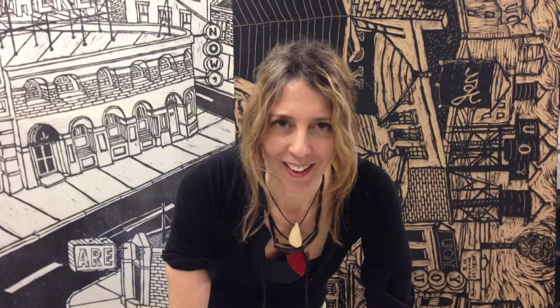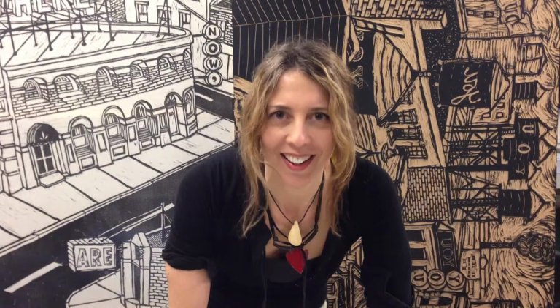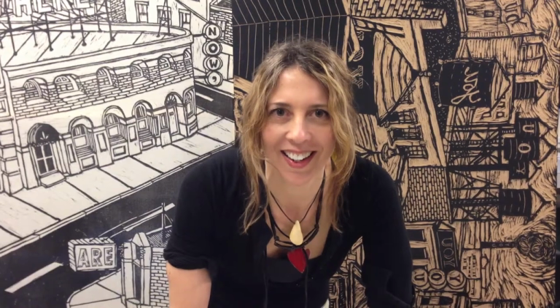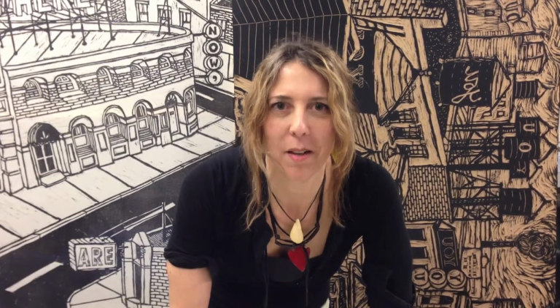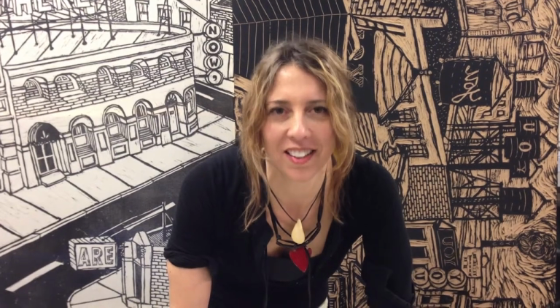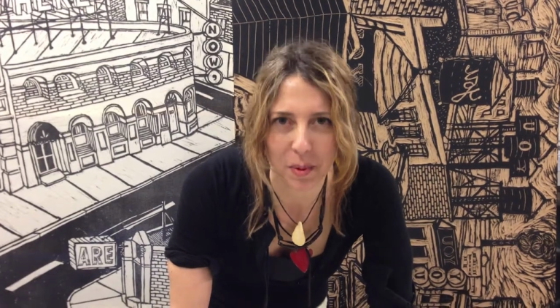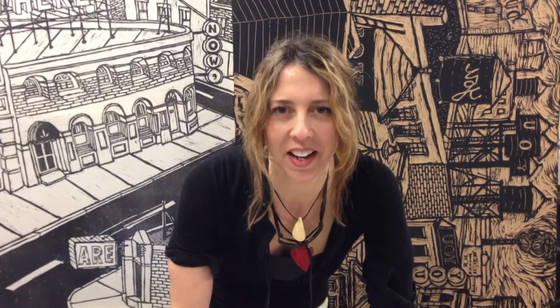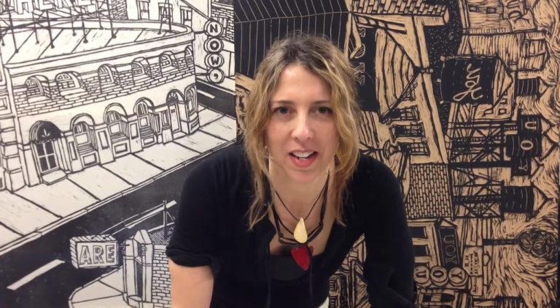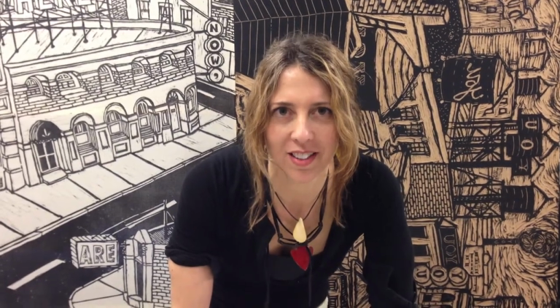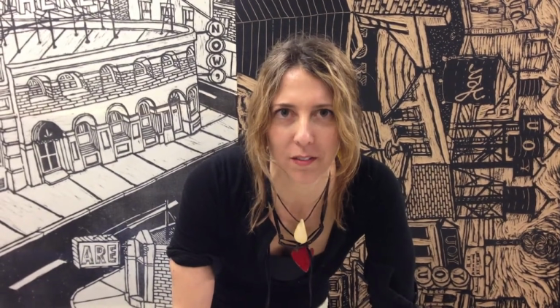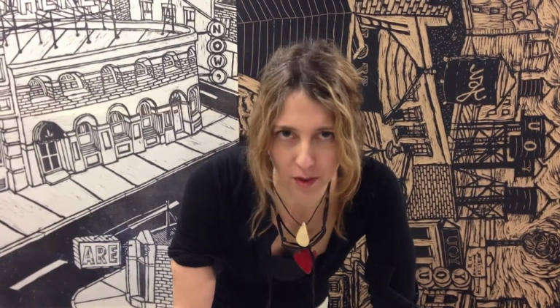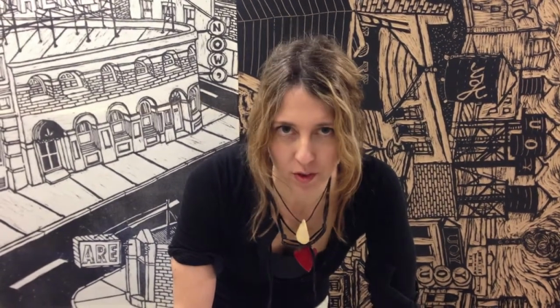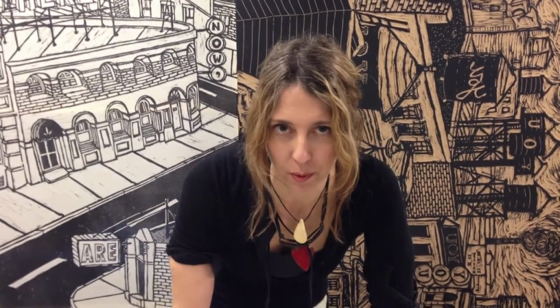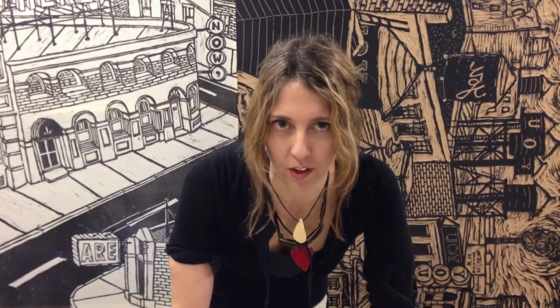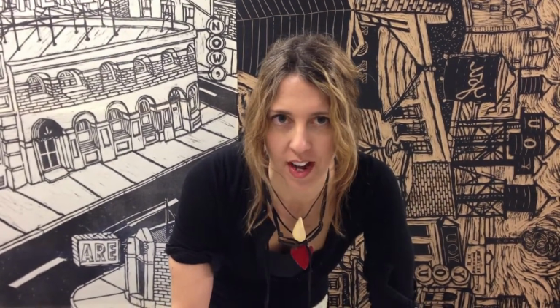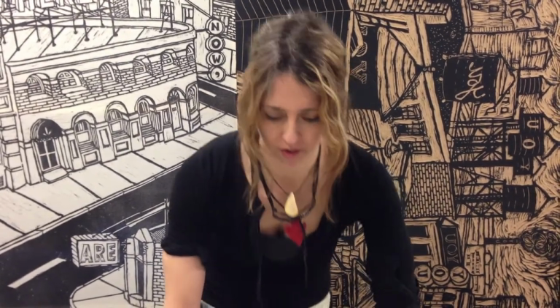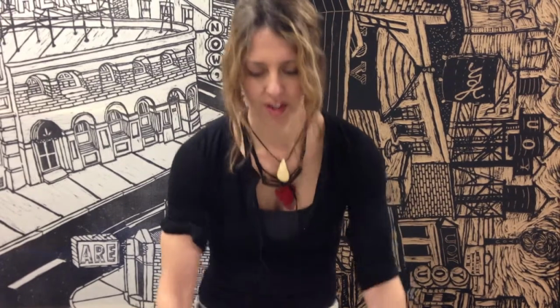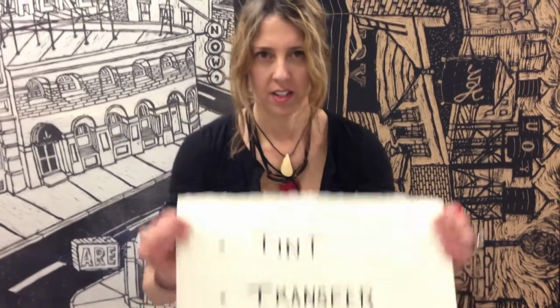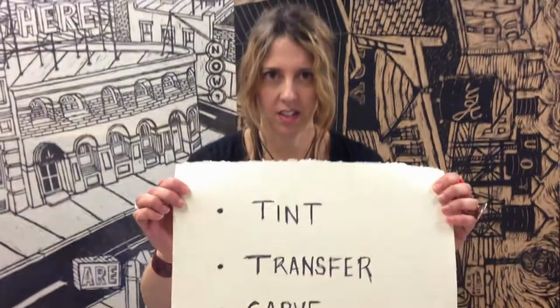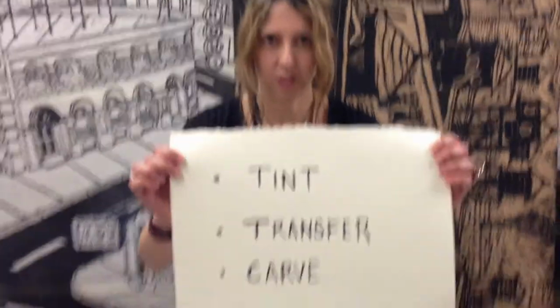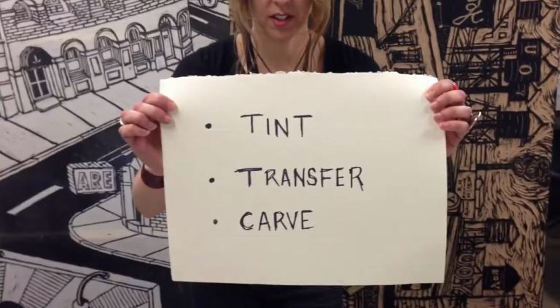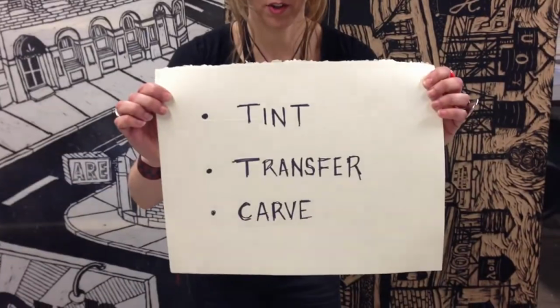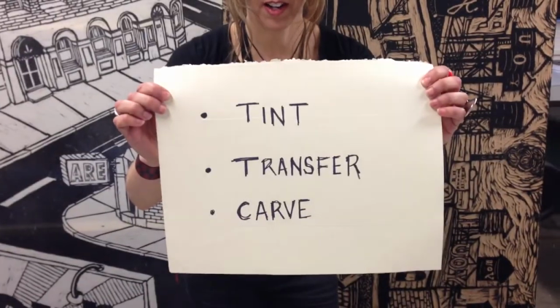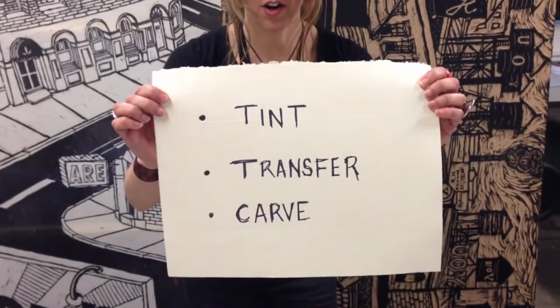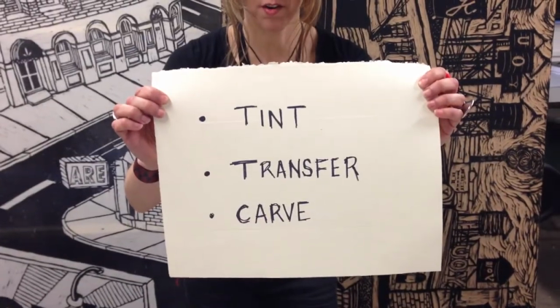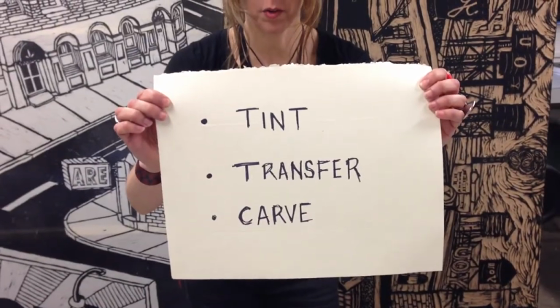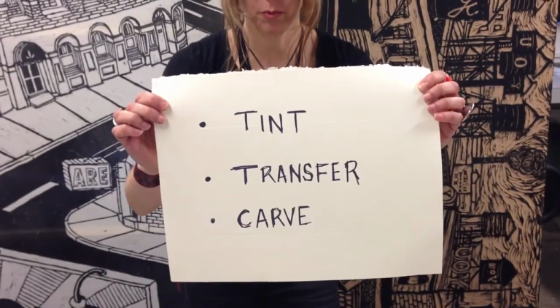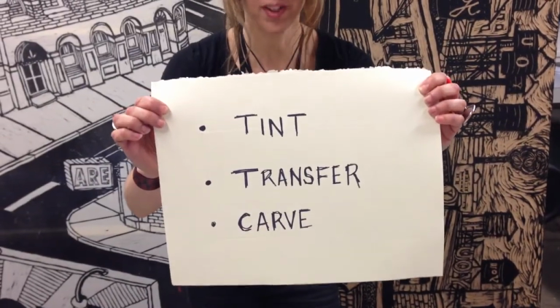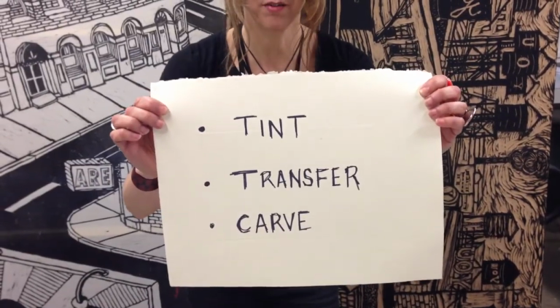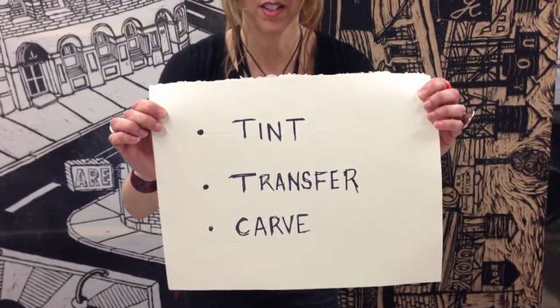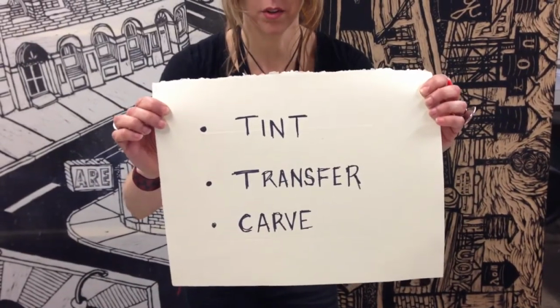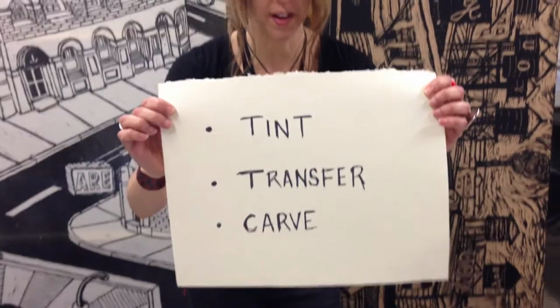Hi, I'm Holly Greenberg and I'm here to give you a real quick tutorial on how to tint, transfer, and carve your wood block for the steamroller event.